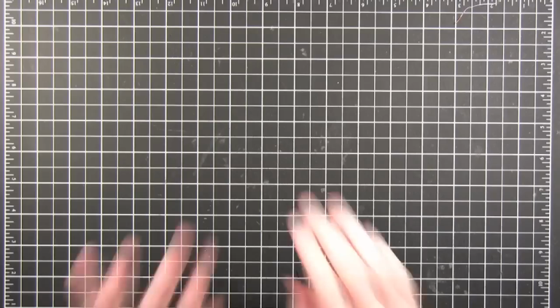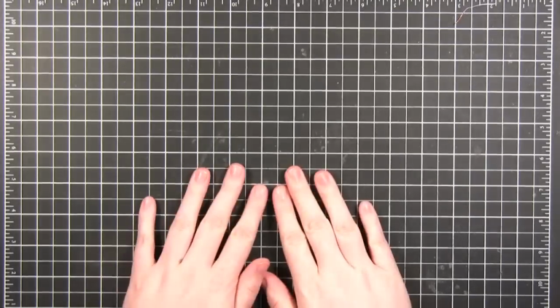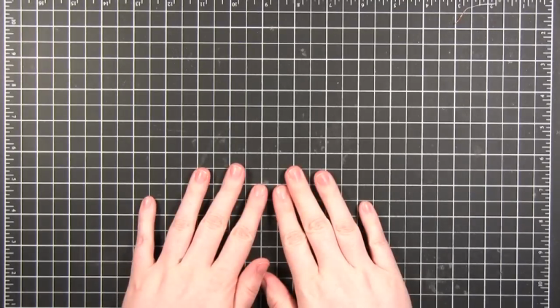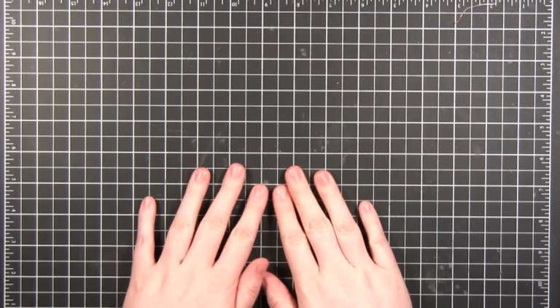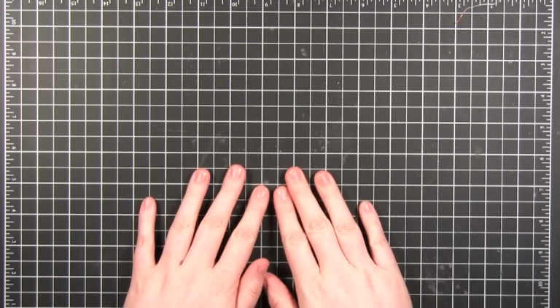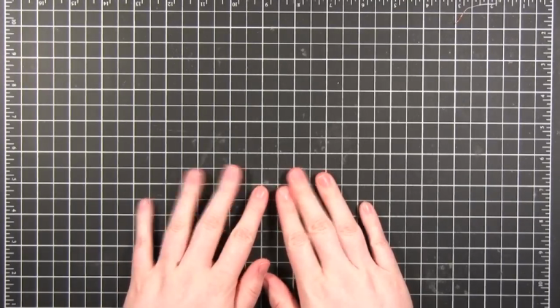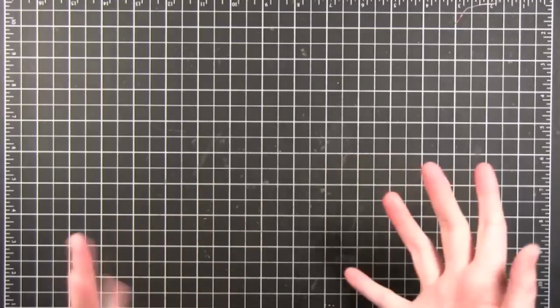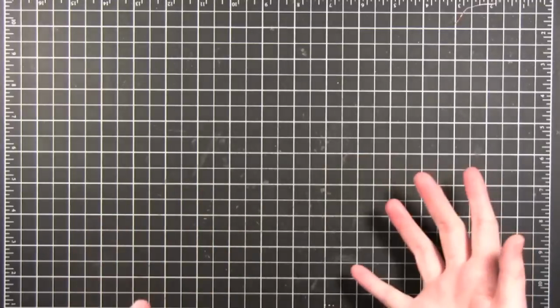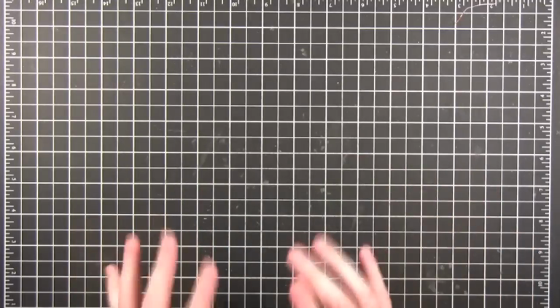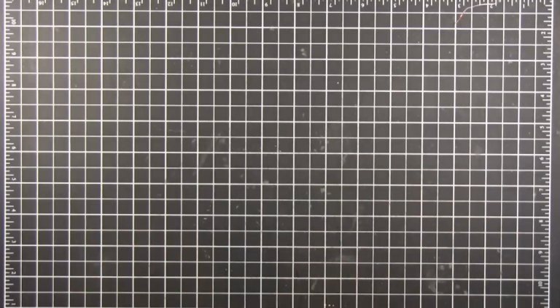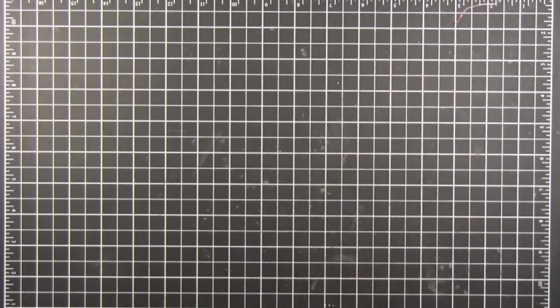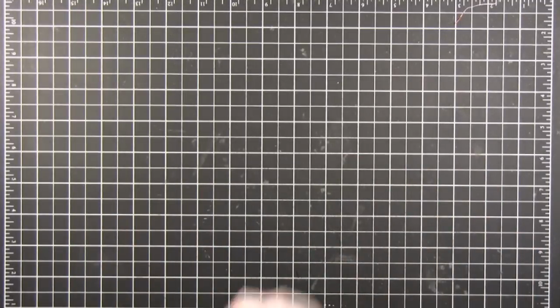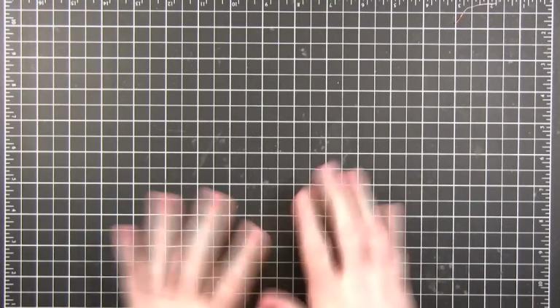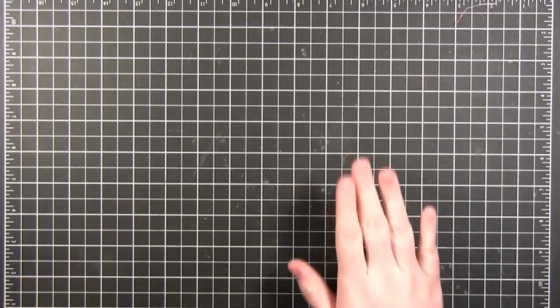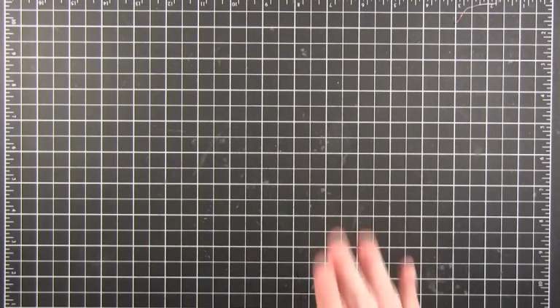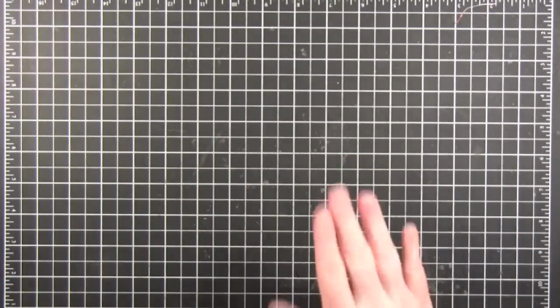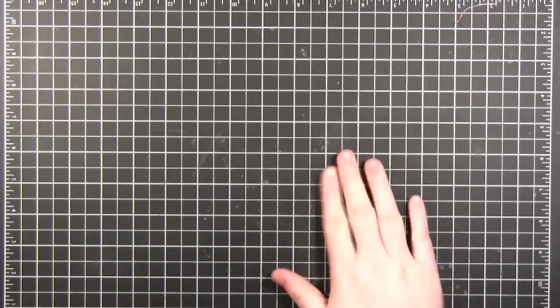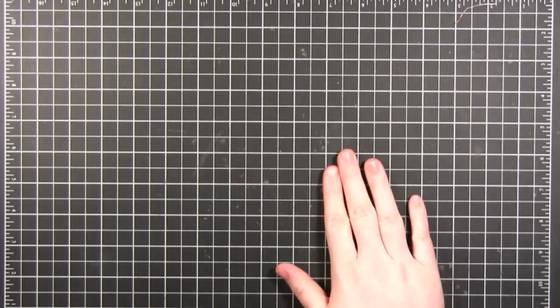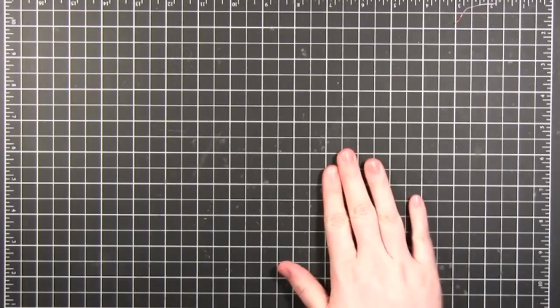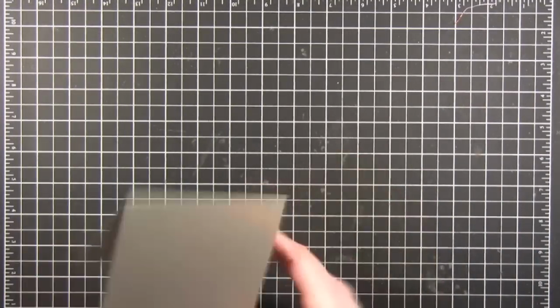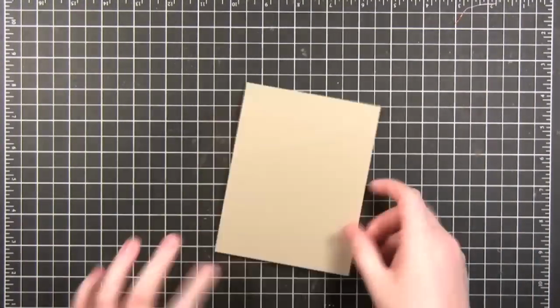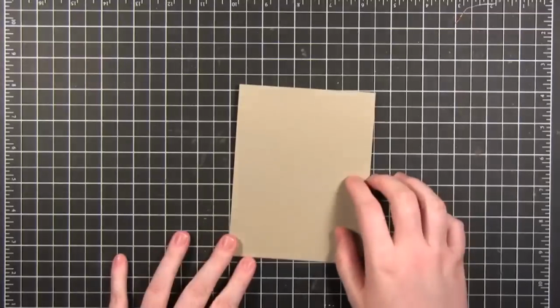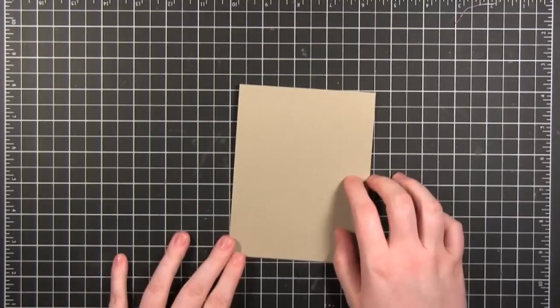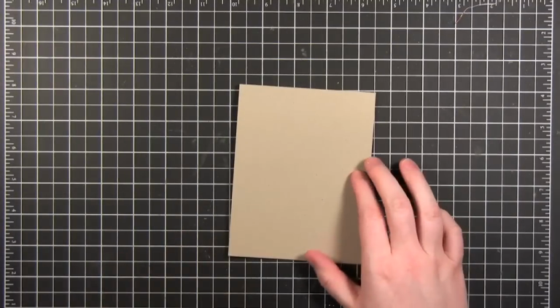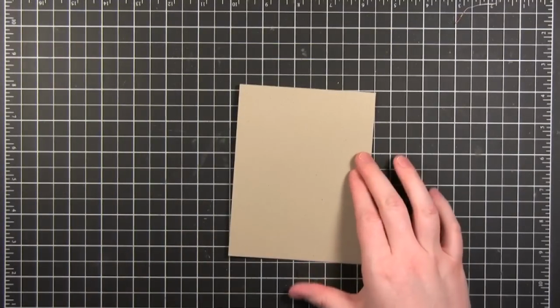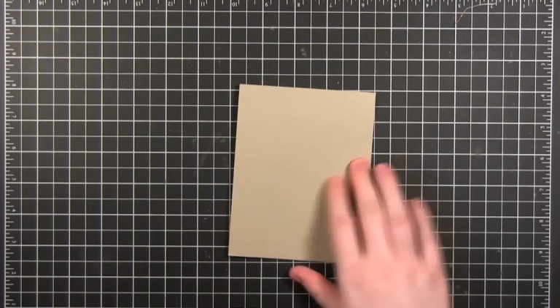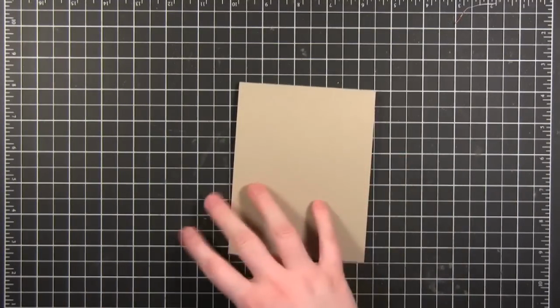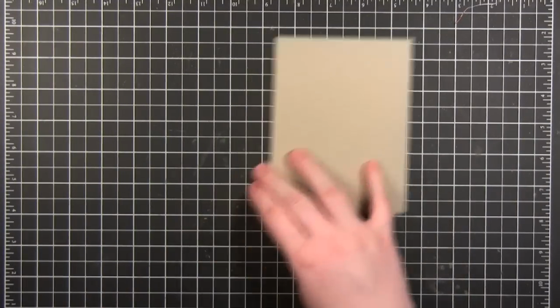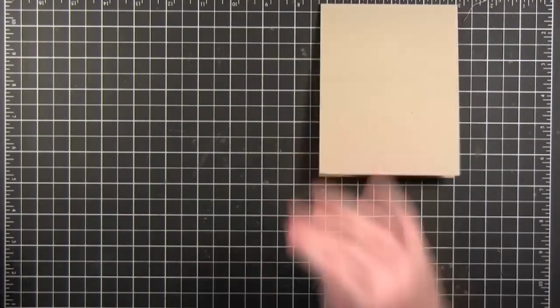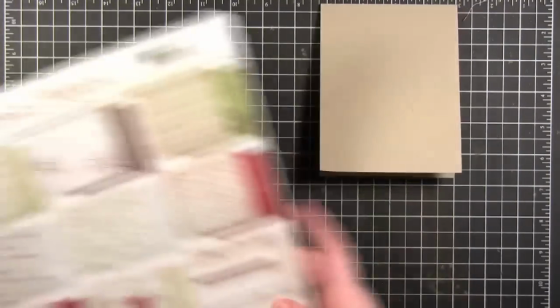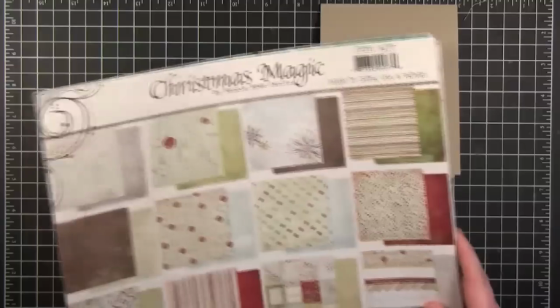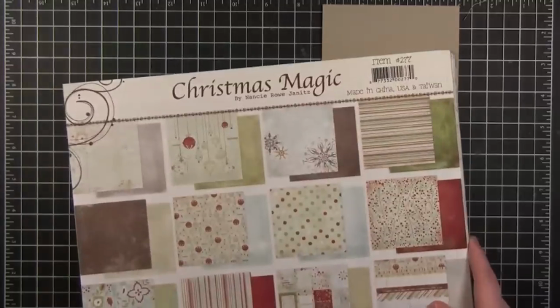Hello everyone and welcome to video number nine. Welcome back! I'm going to start out with craft card stock, which is no surprise to any of you, but I'm also going to be using this collection pack from Fancy Pants.